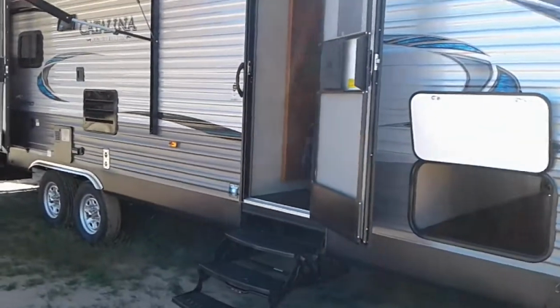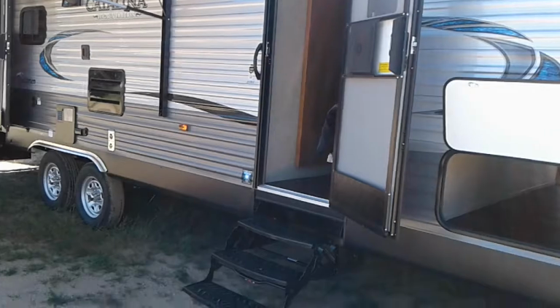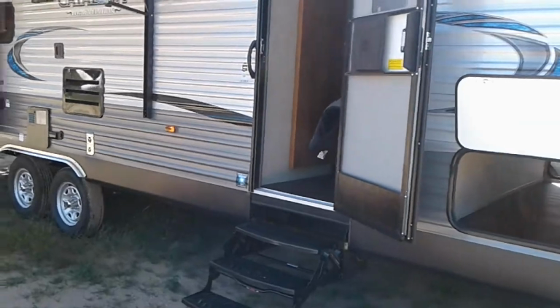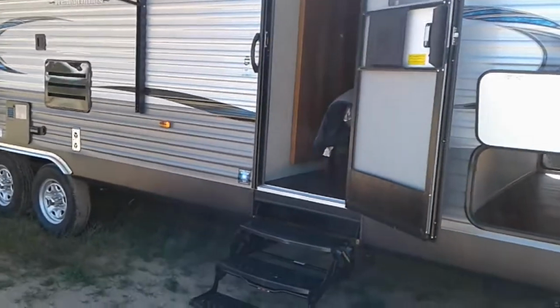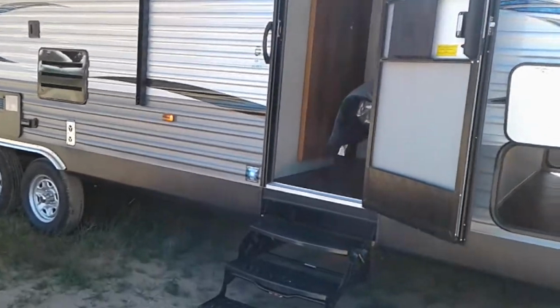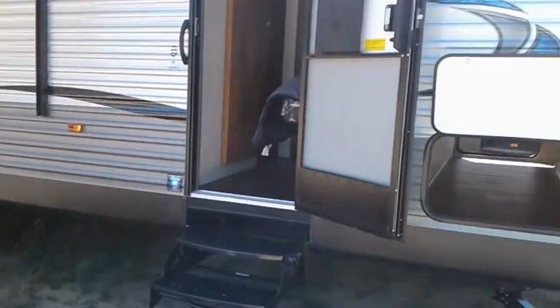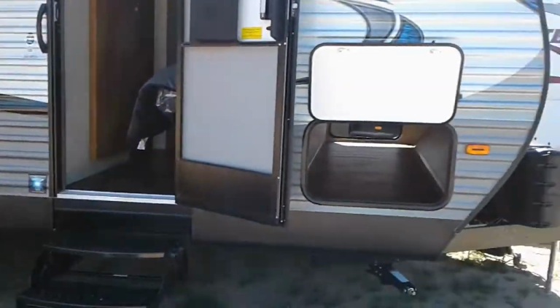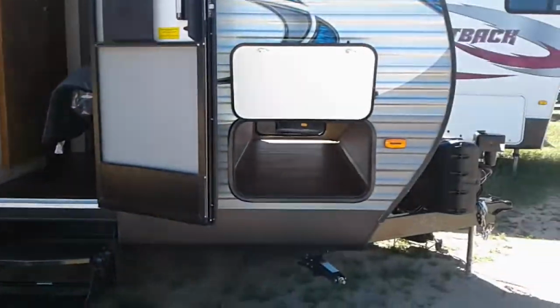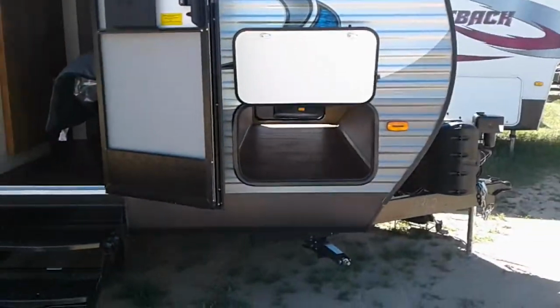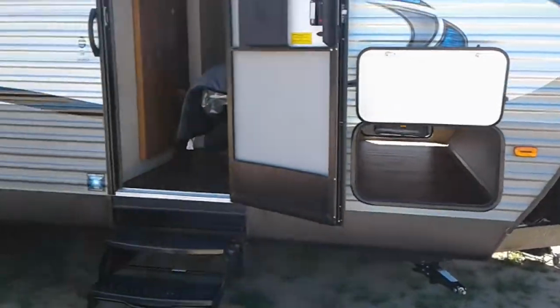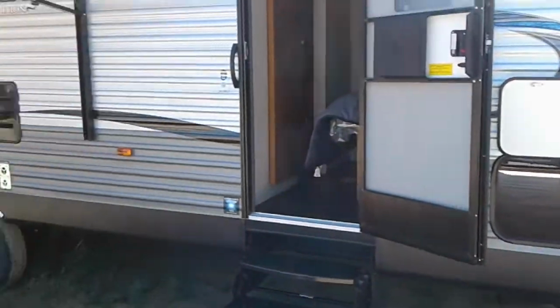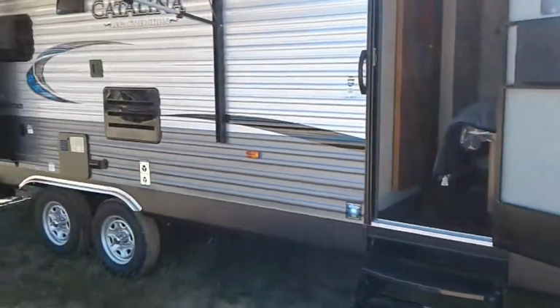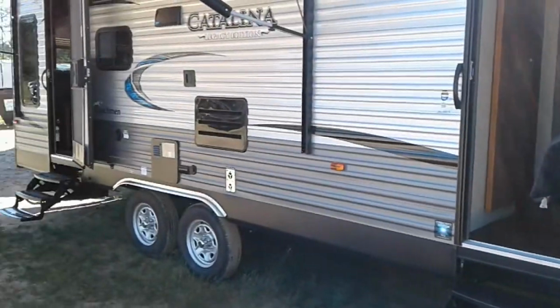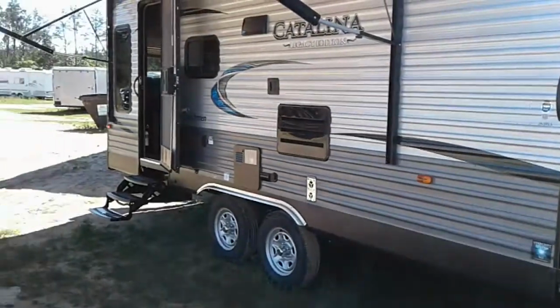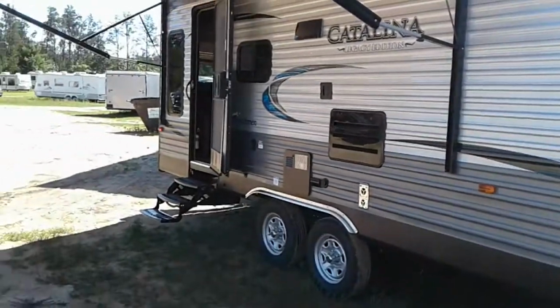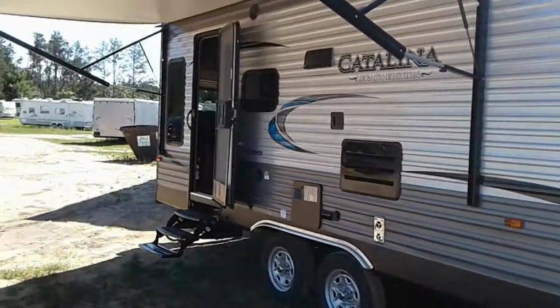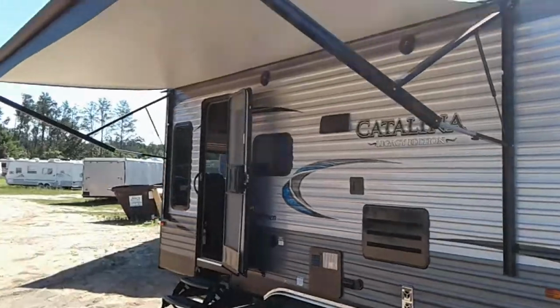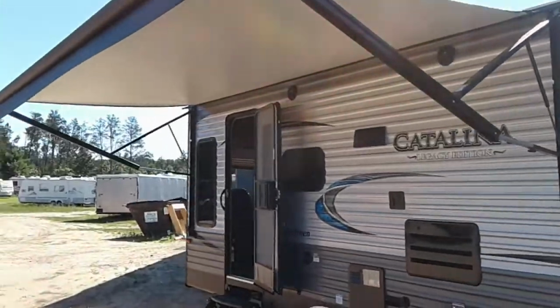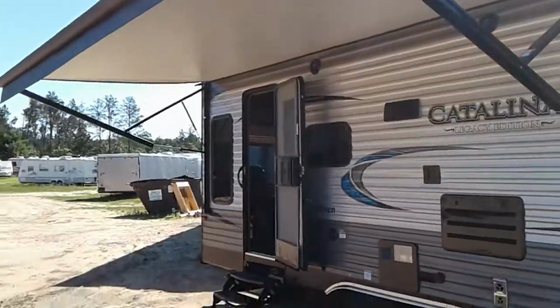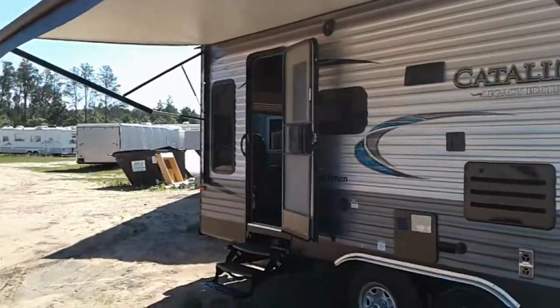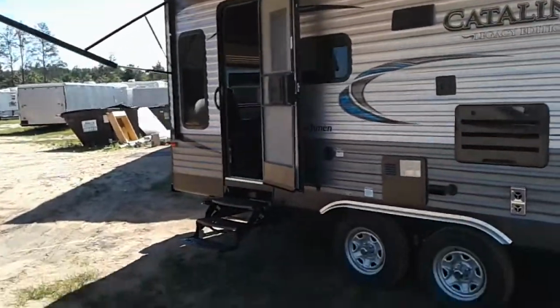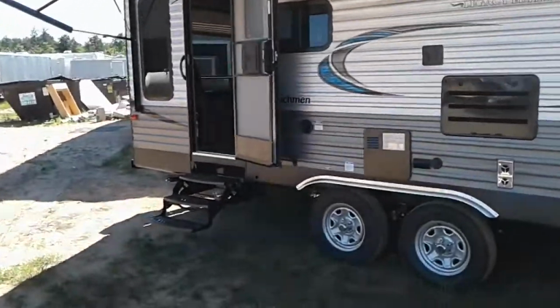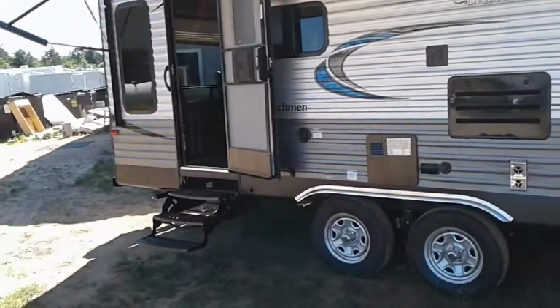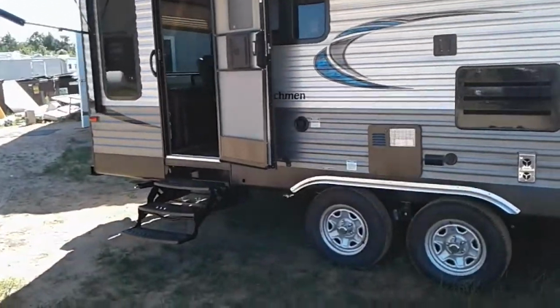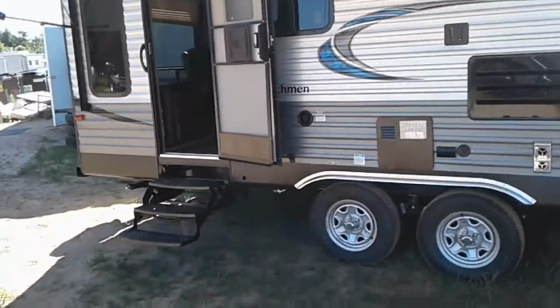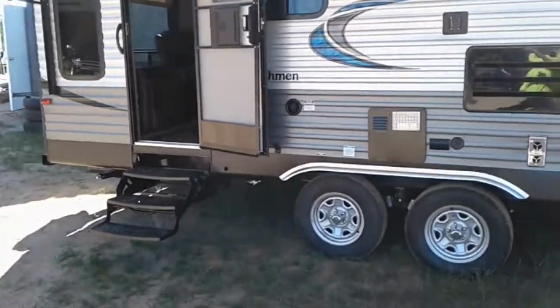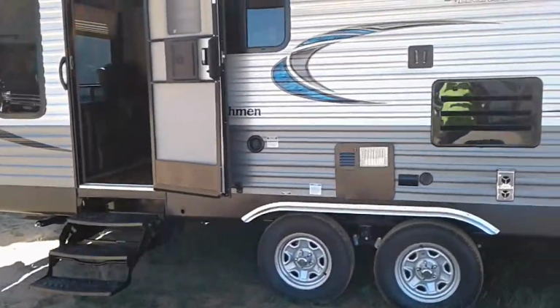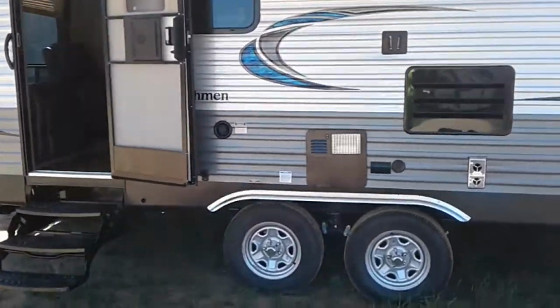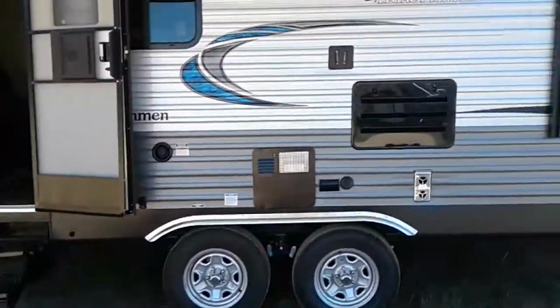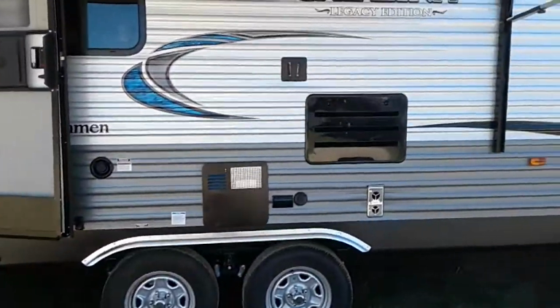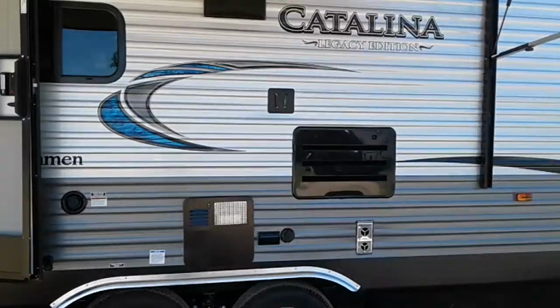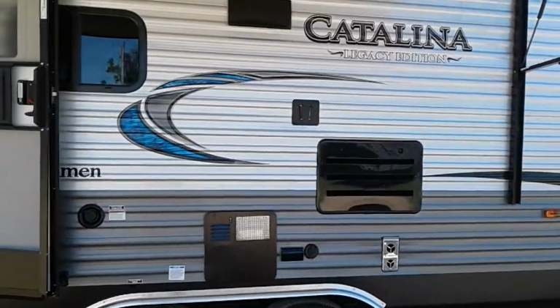It's got a power tongue jack, pass-through storage, it's got two doors, power awning with the remote, and we have some LED lights out here. You can also hook a TV up.